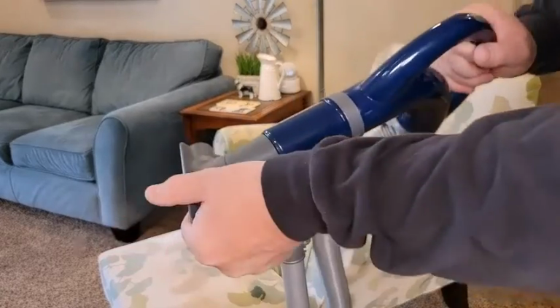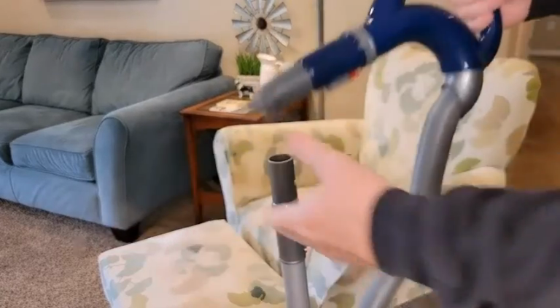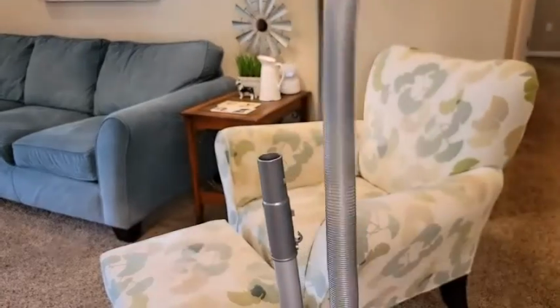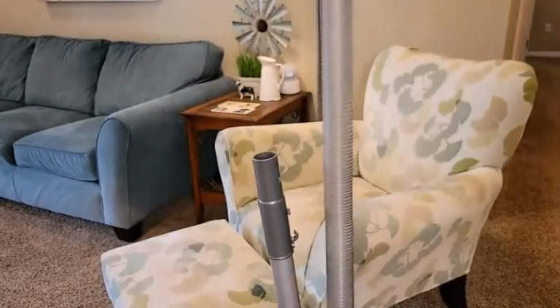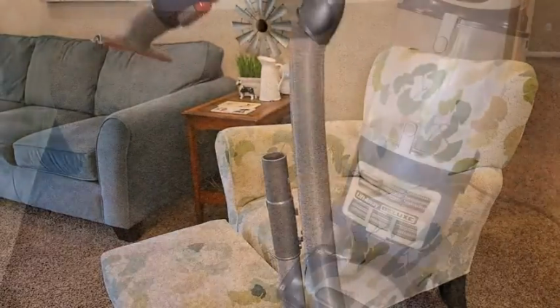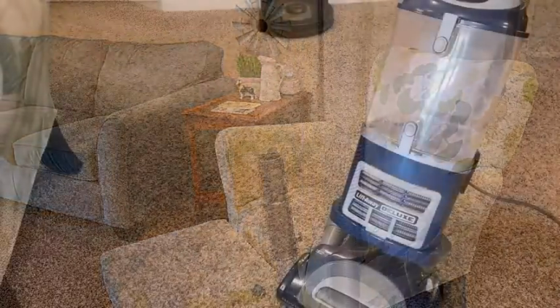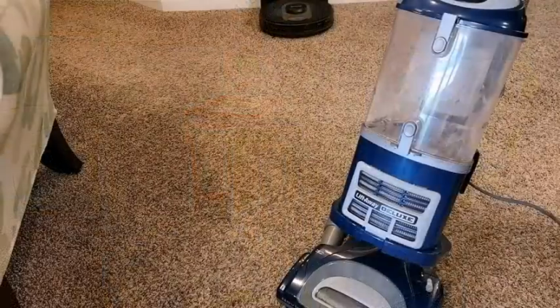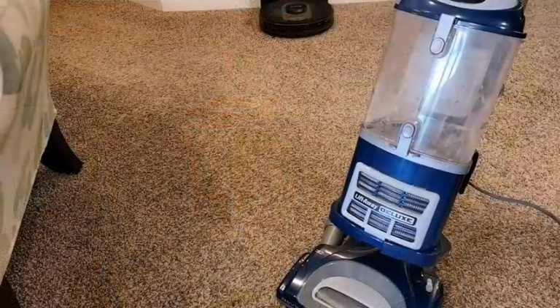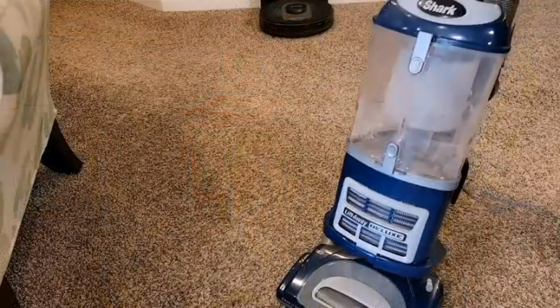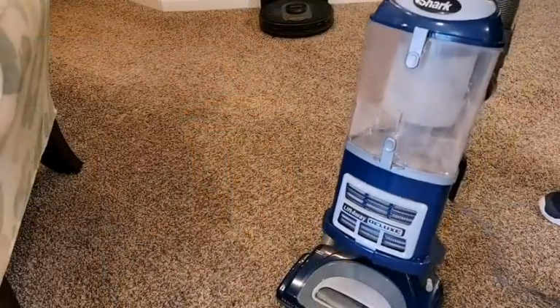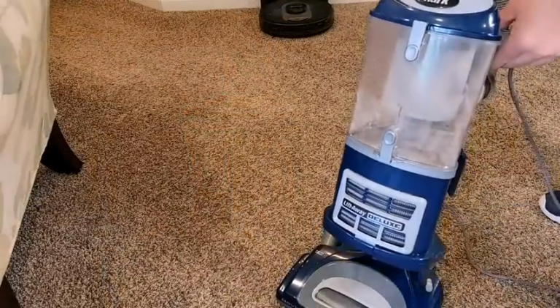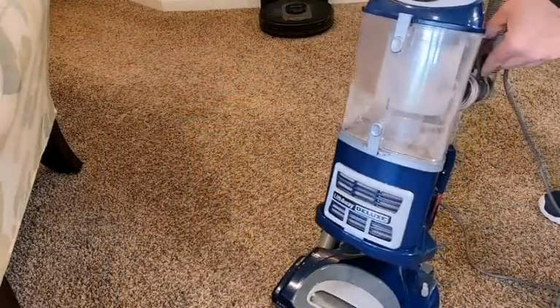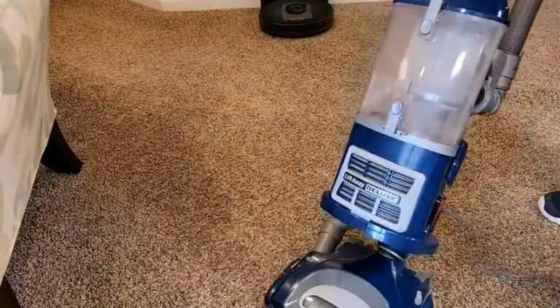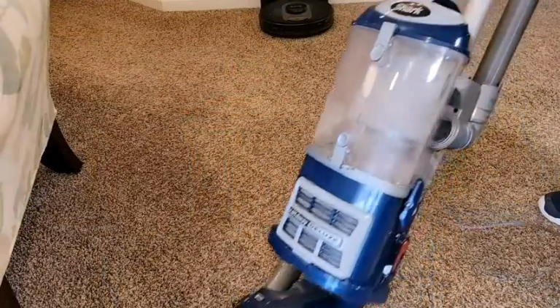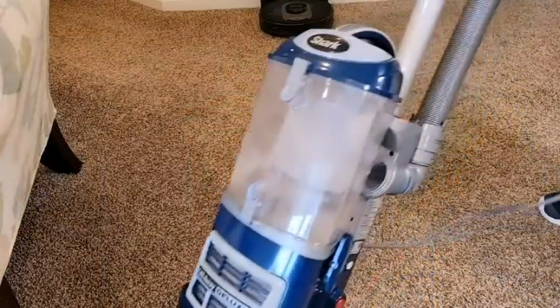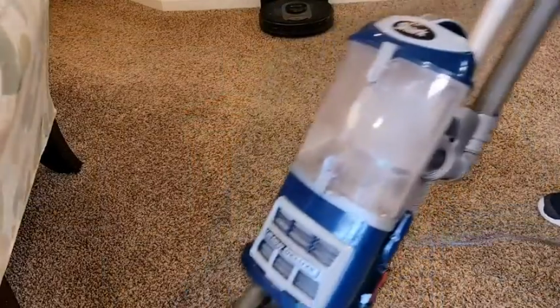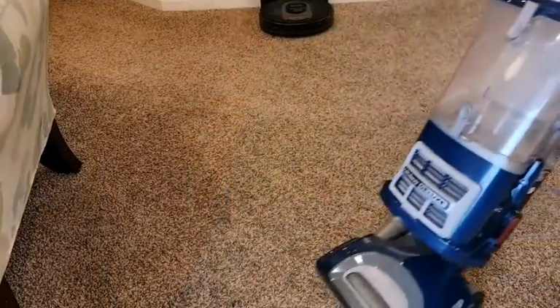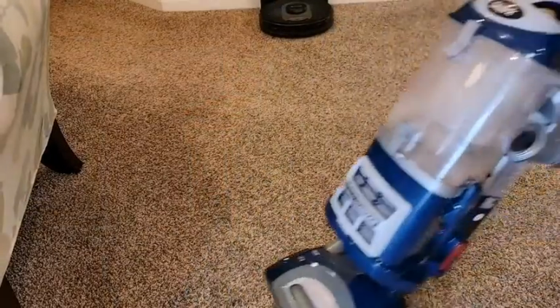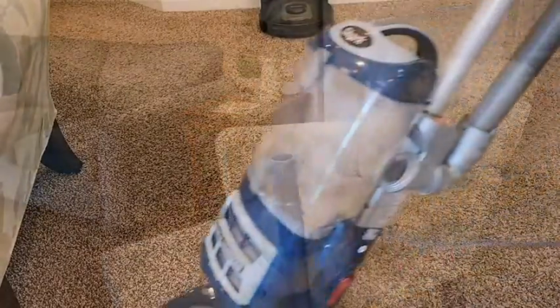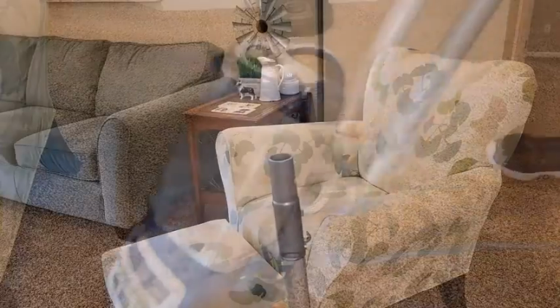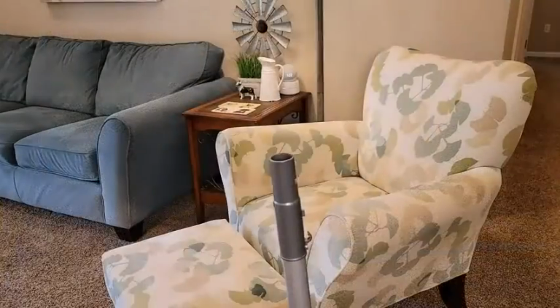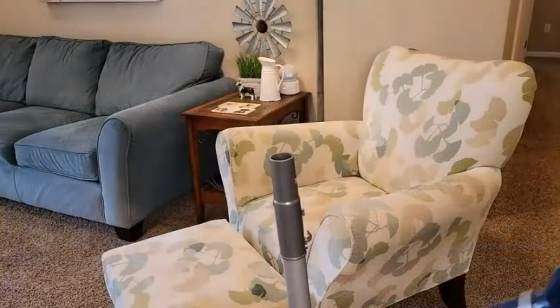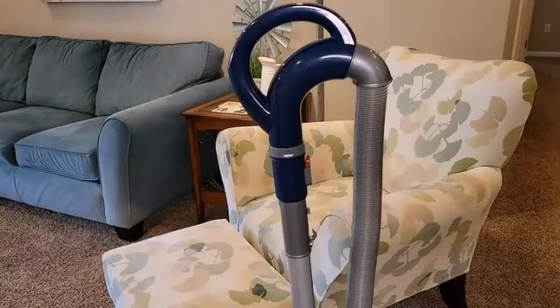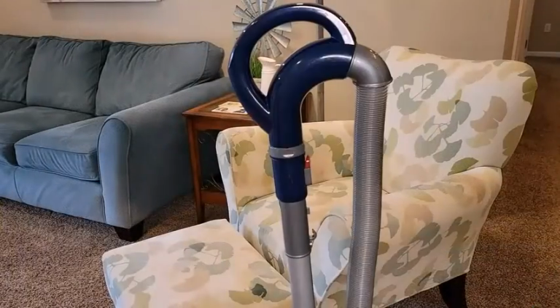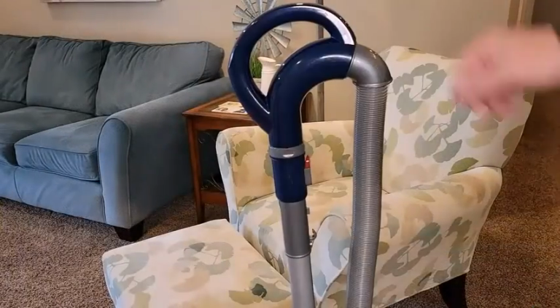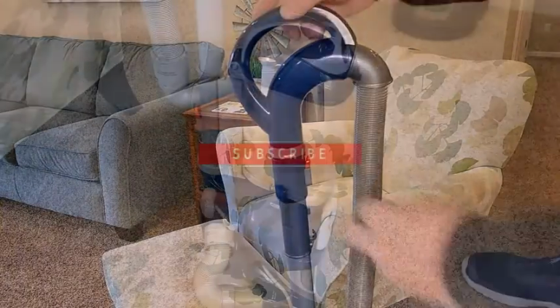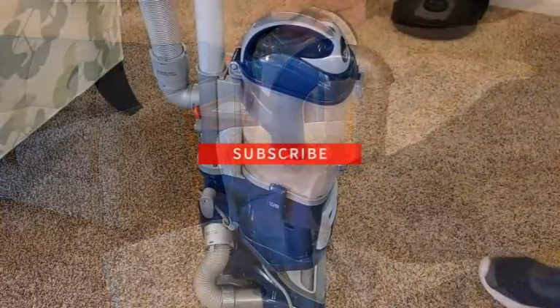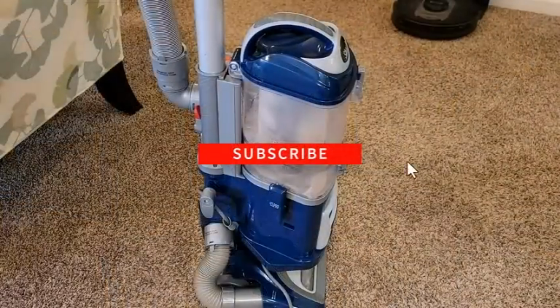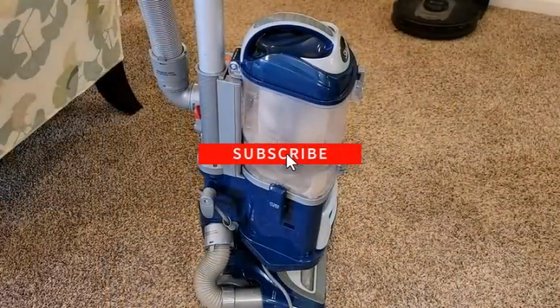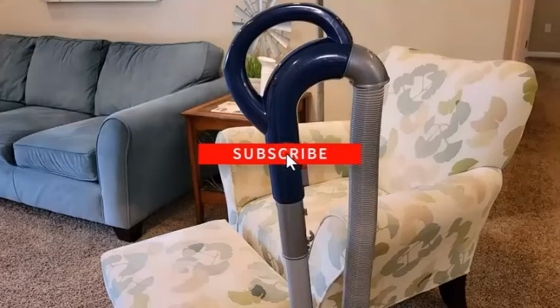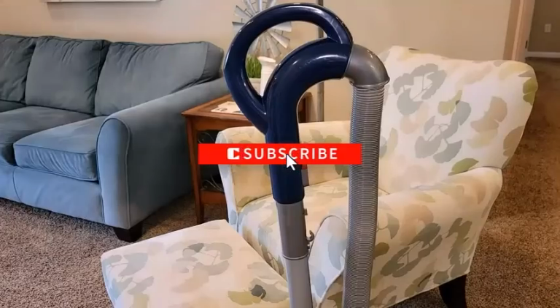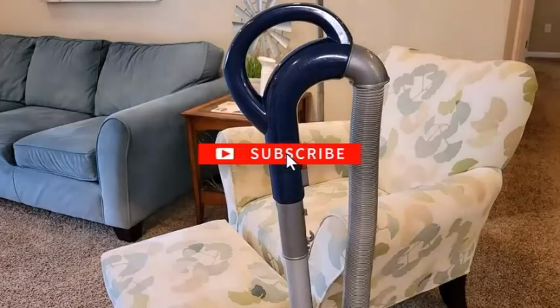The Shark Navigator Lift Away Deluxe is reasonably portable. It's somewhat heavy, but it feels light in the hand. It has a built-in carrying handle to make it easier to pick up and carry.